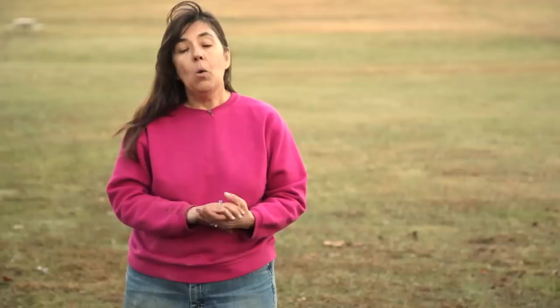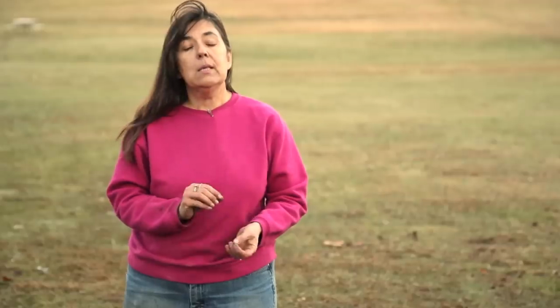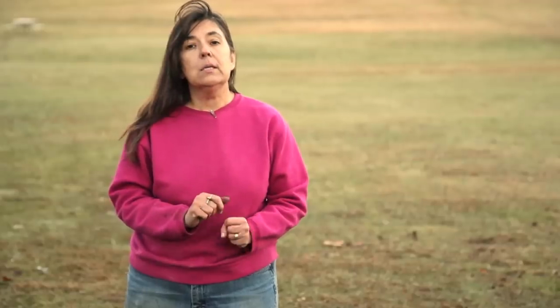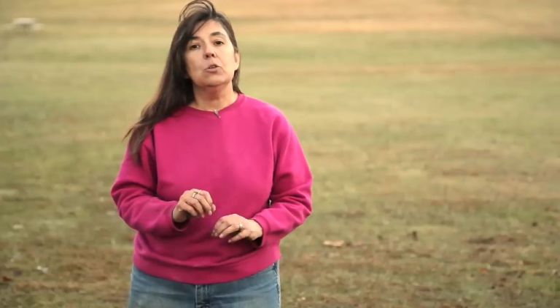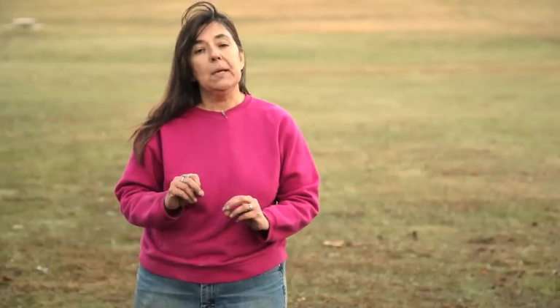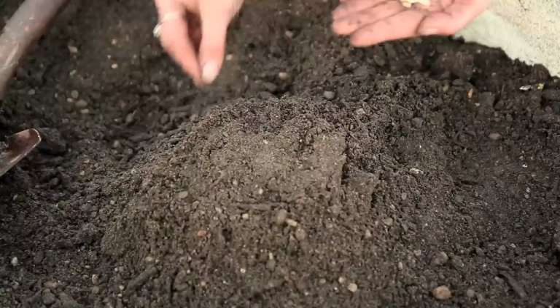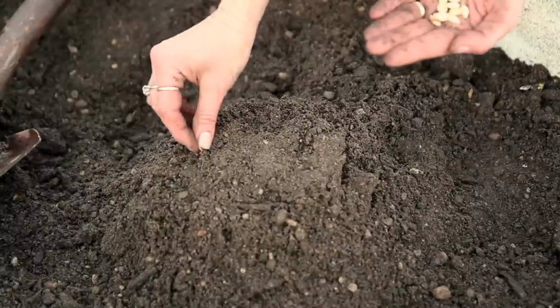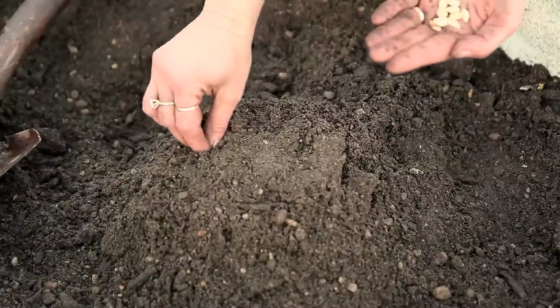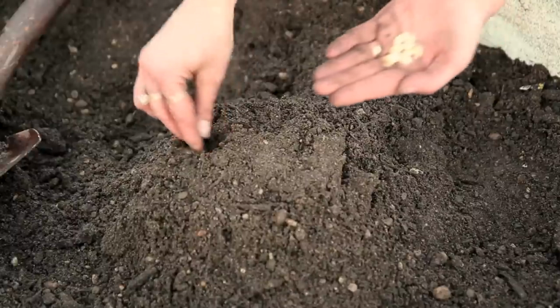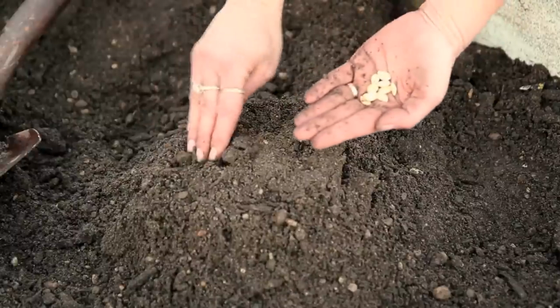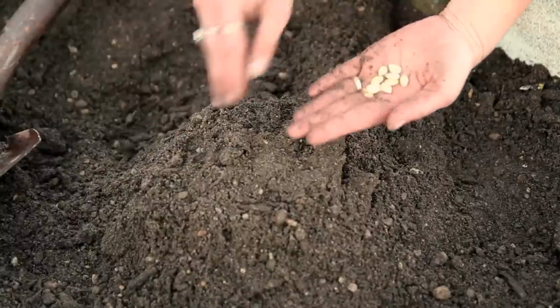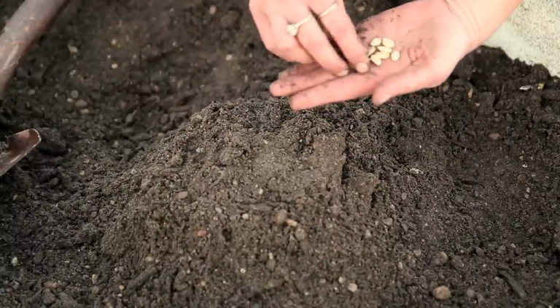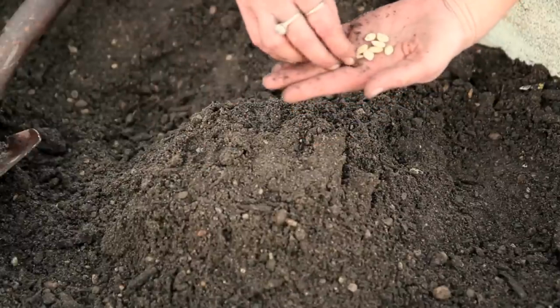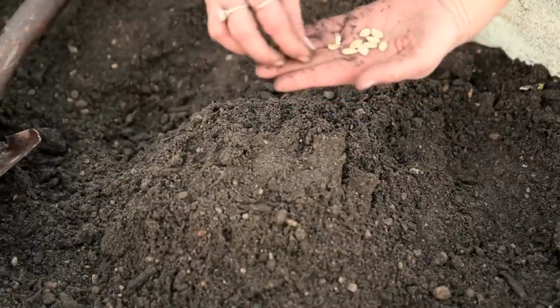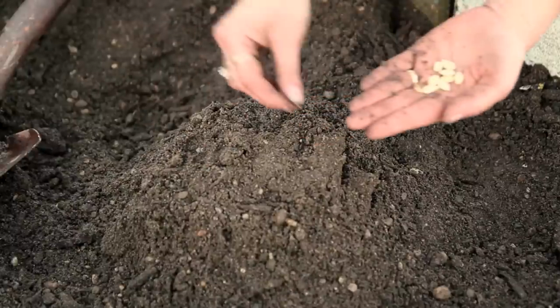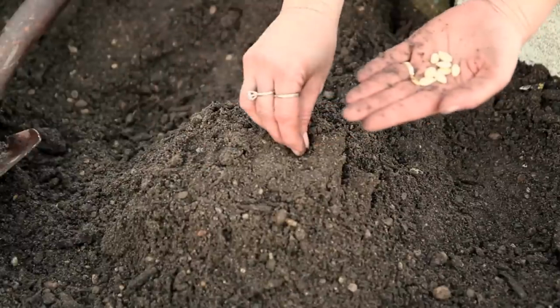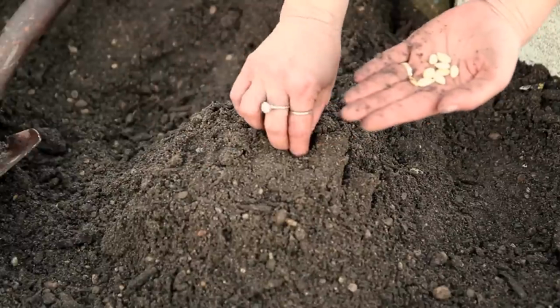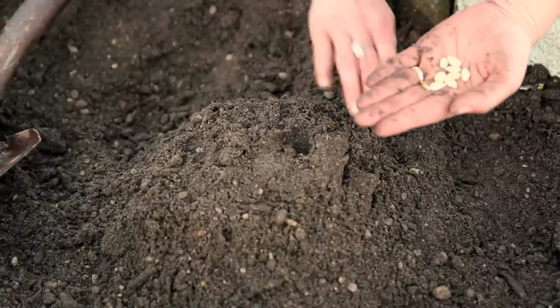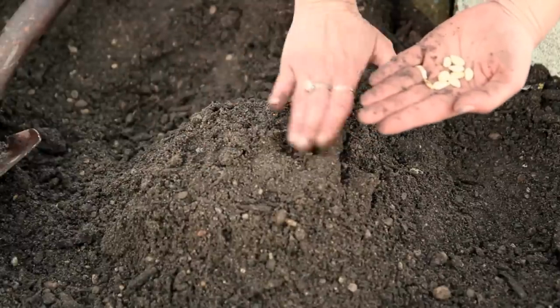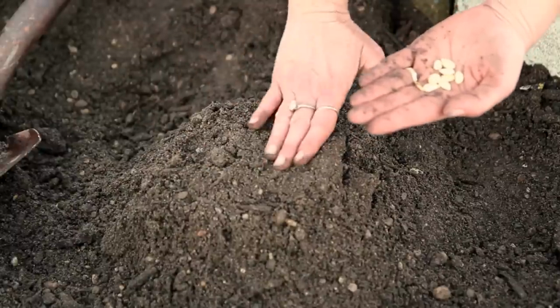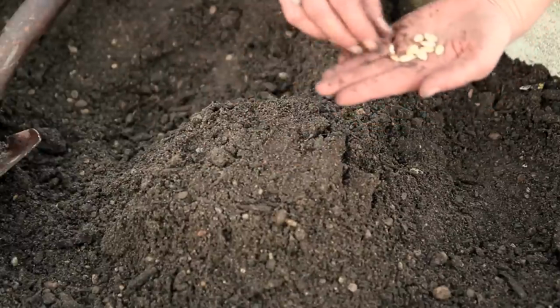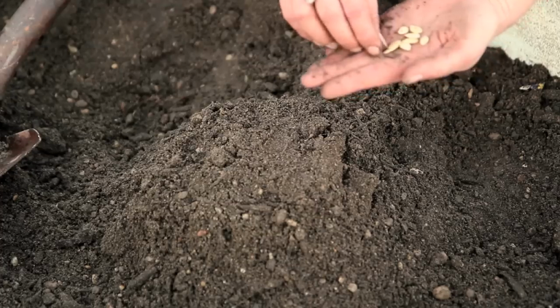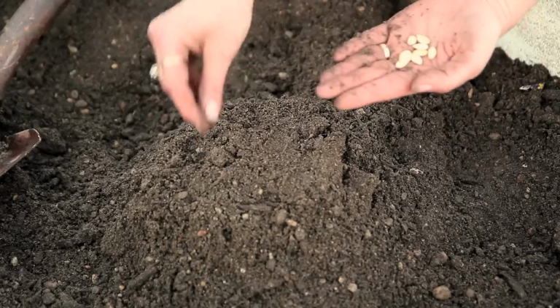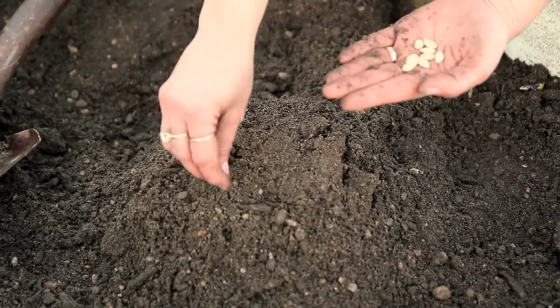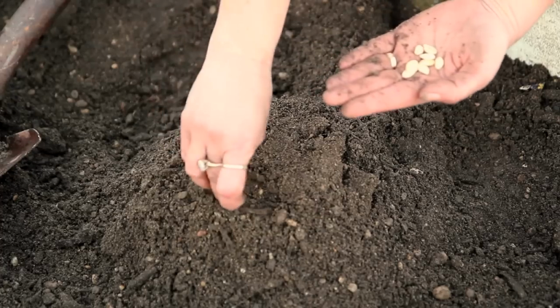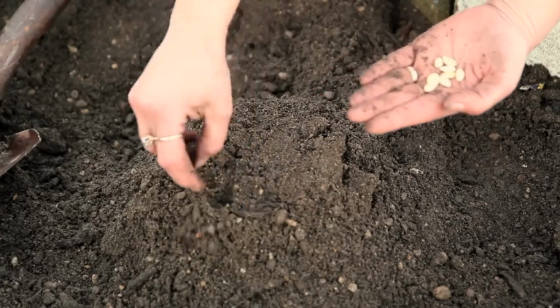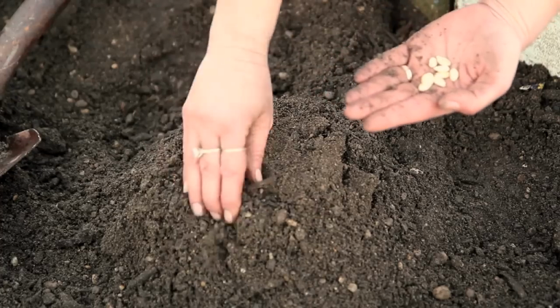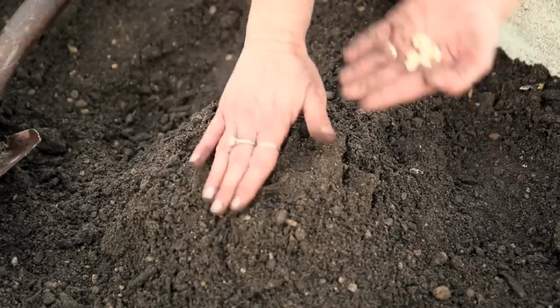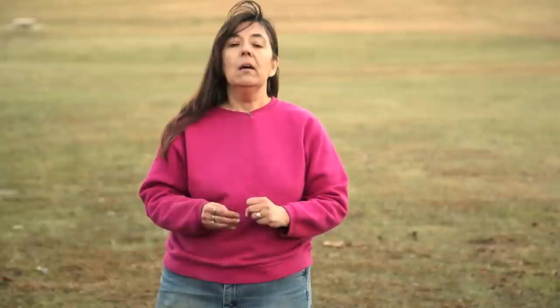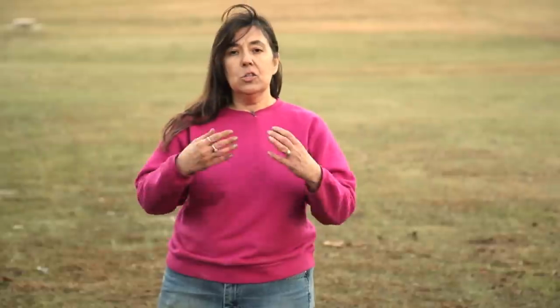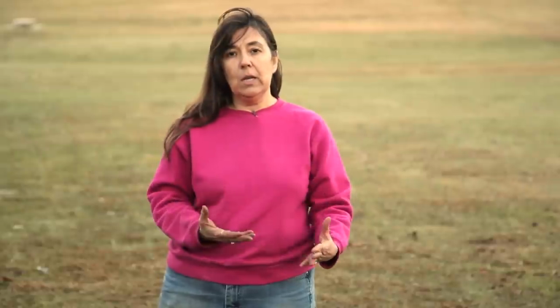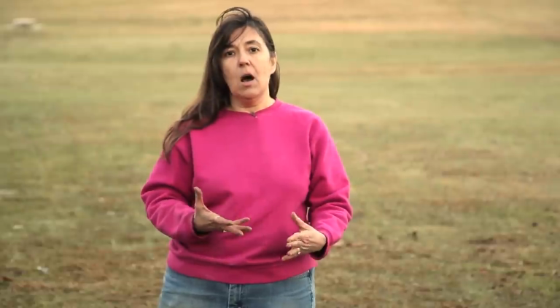Once that is done, you can plant three to five seeds of your spaghetti squash inside the pot and water as usual. The water will slowly percolate down through the soil inside the pot versus running off.